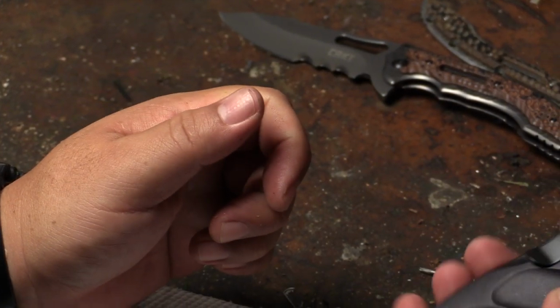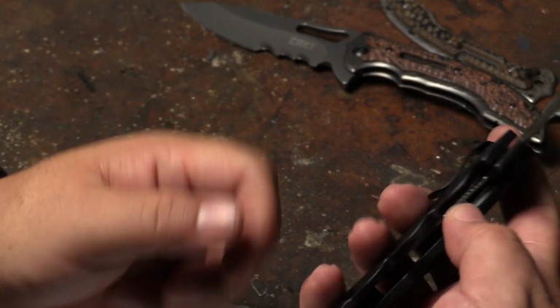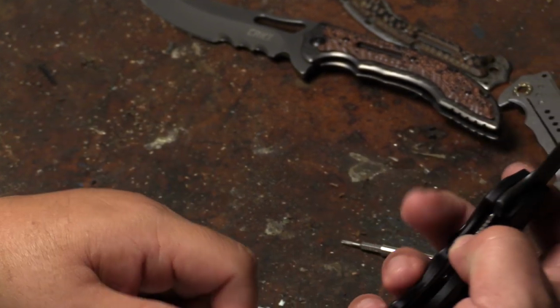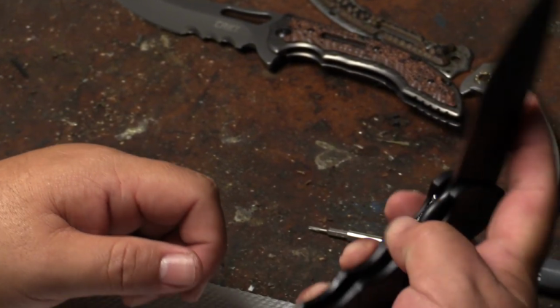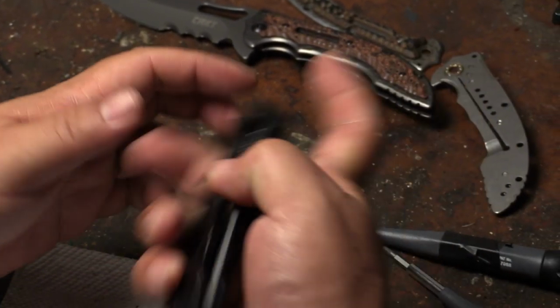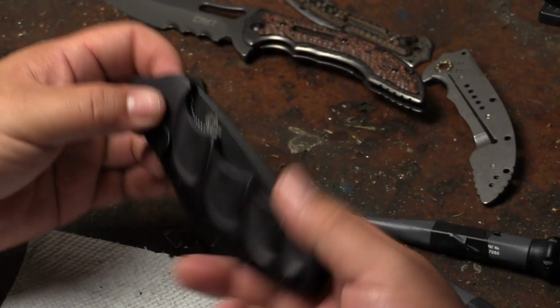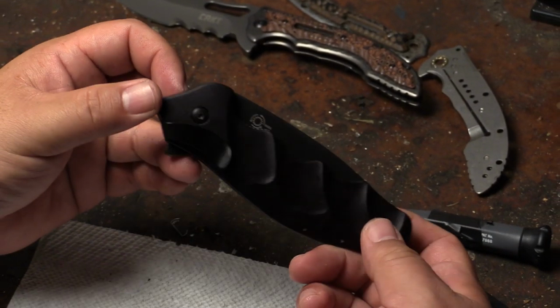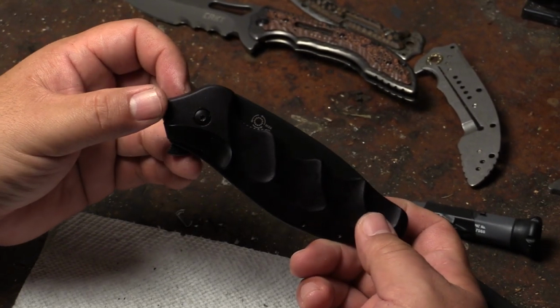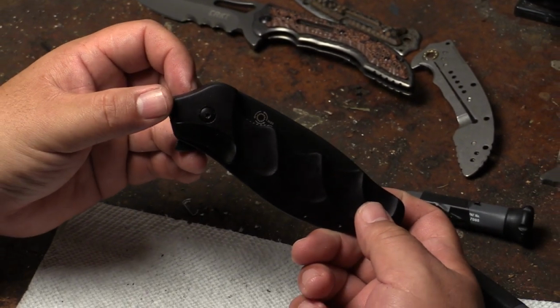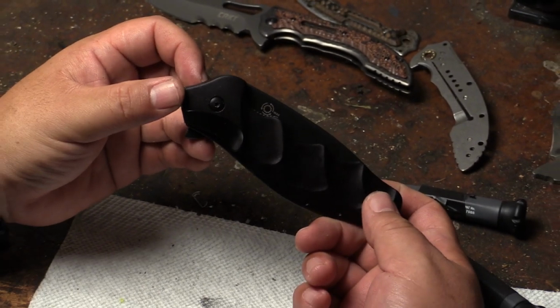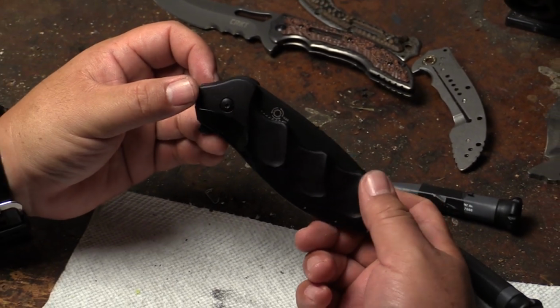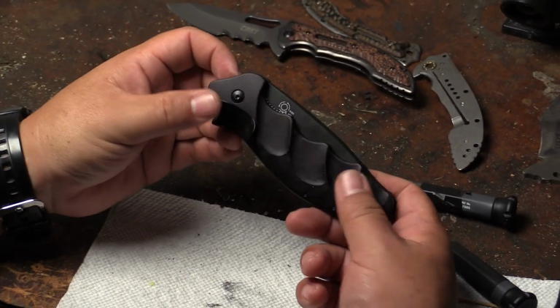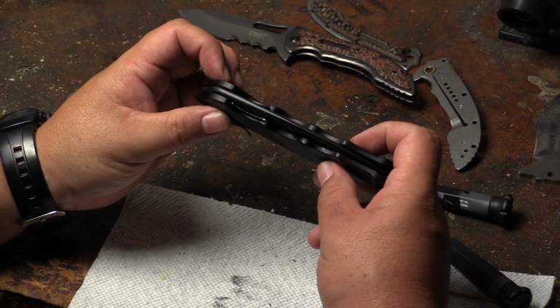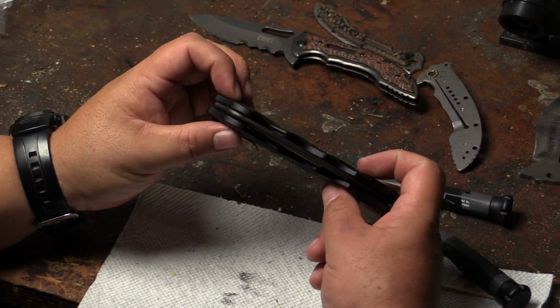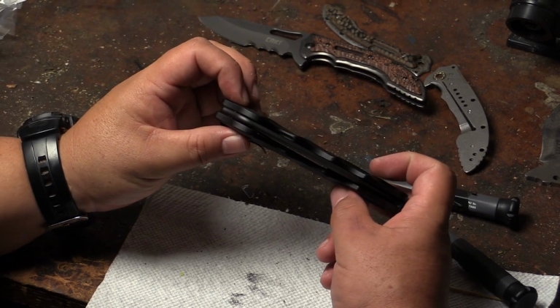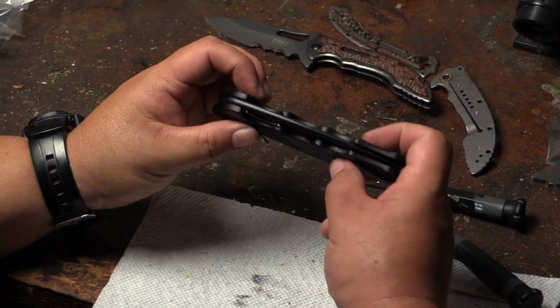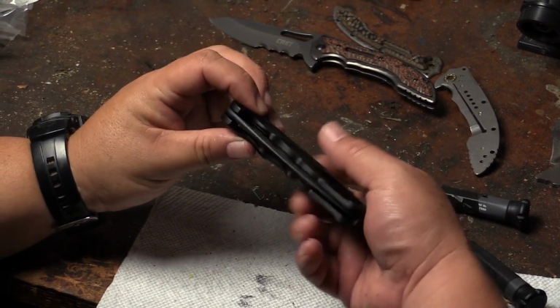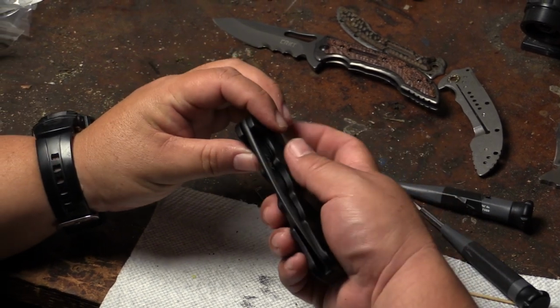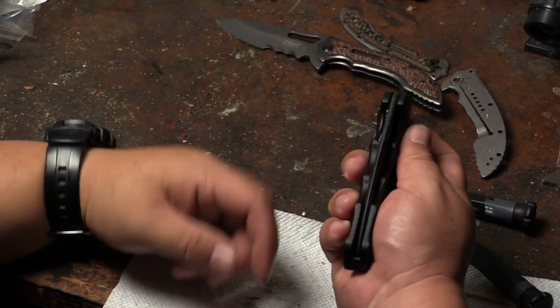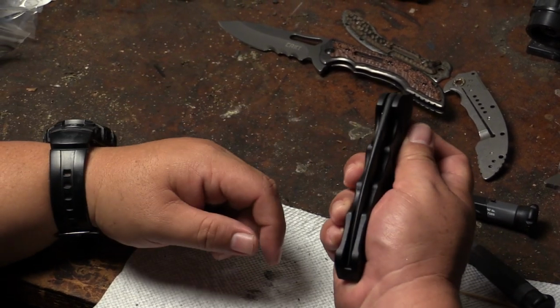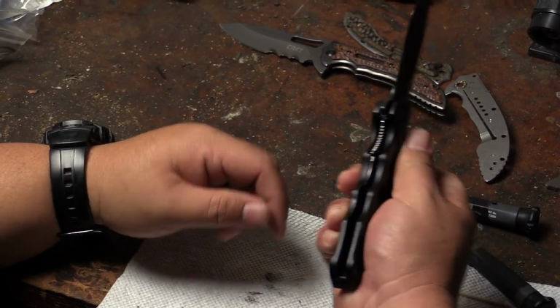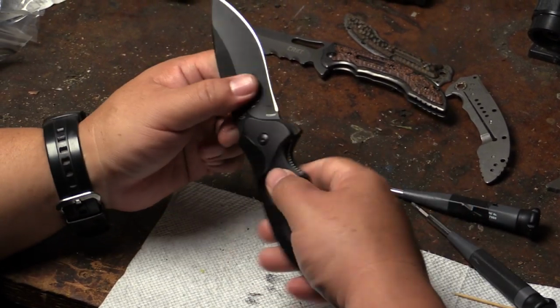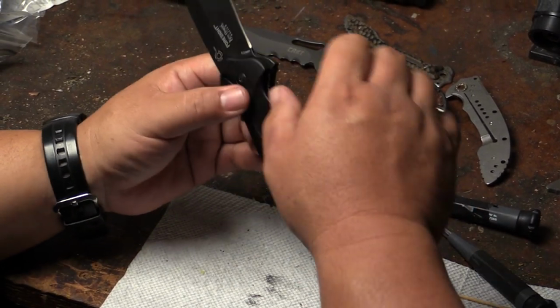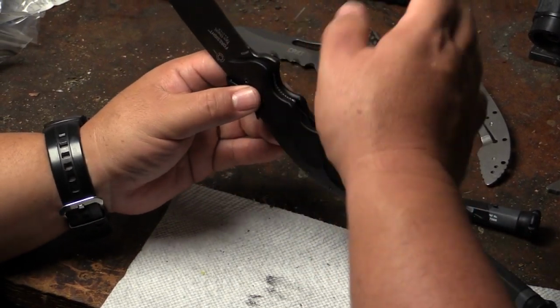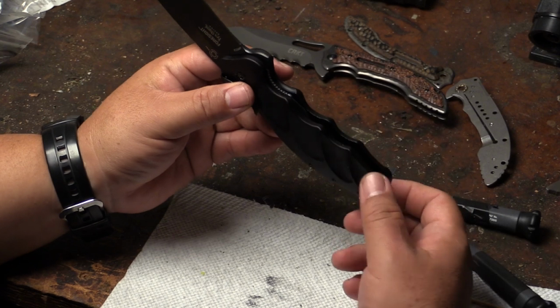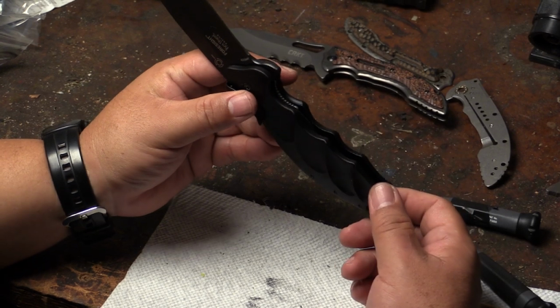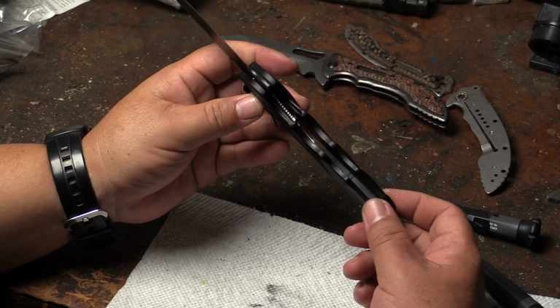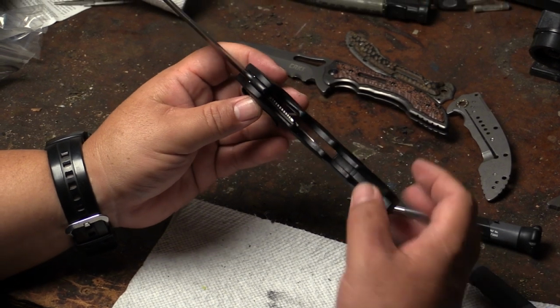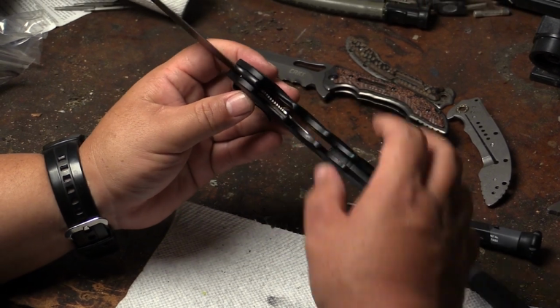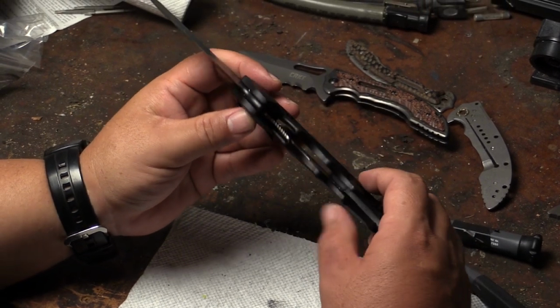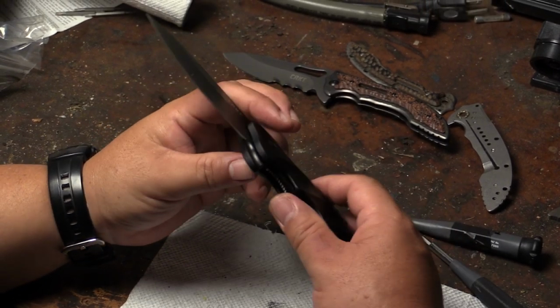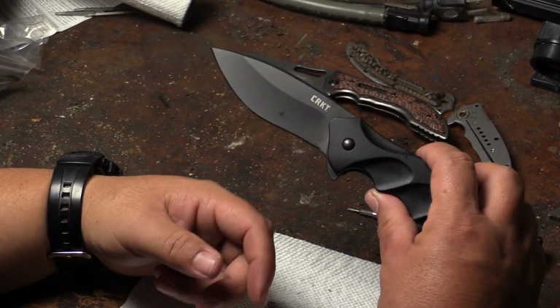Folder is clean again. It takes a little bit of time but it's not really high-maintenance. That's only necessary if you really want to take the folder apart and clean everything — the lock, the stop pin — so it's a good idea to clean the IKBS as well.